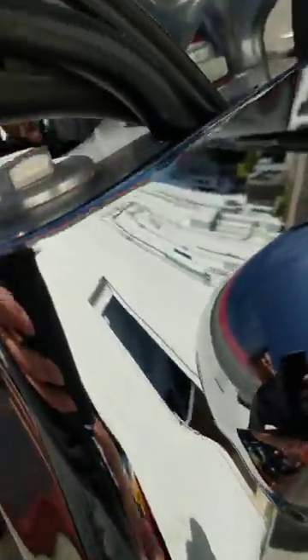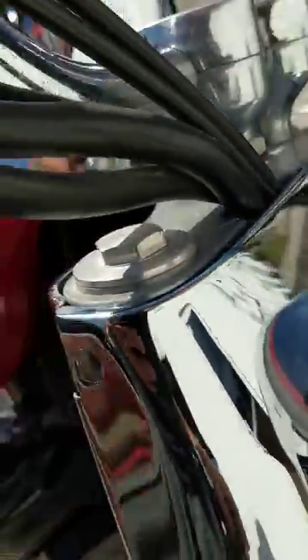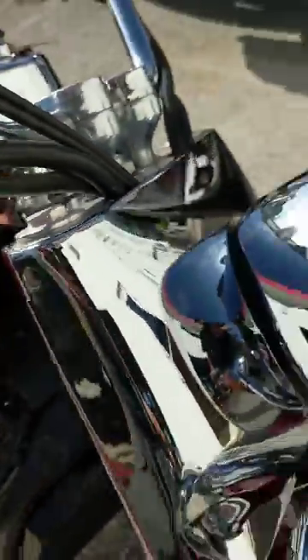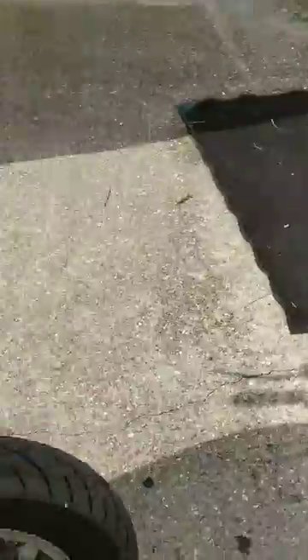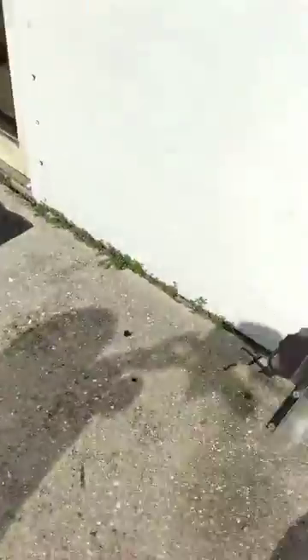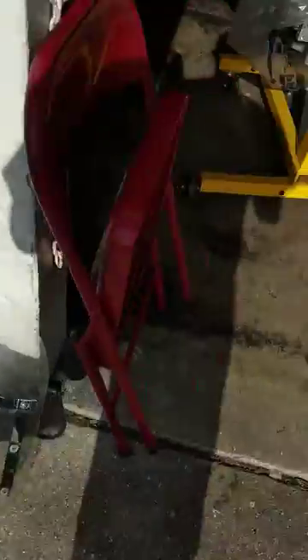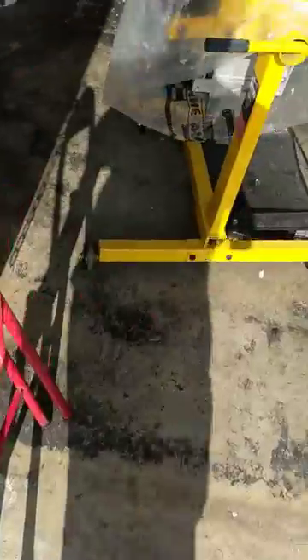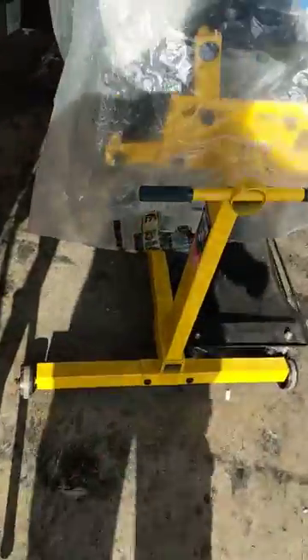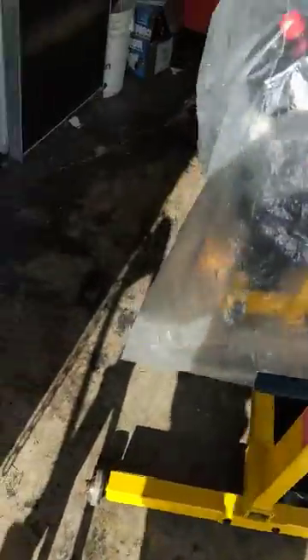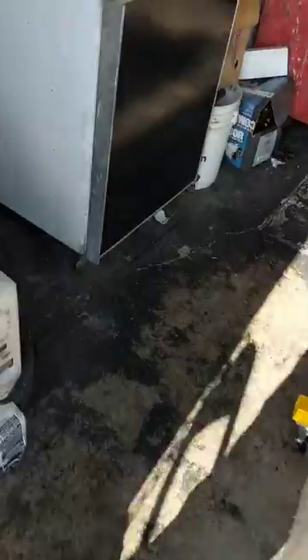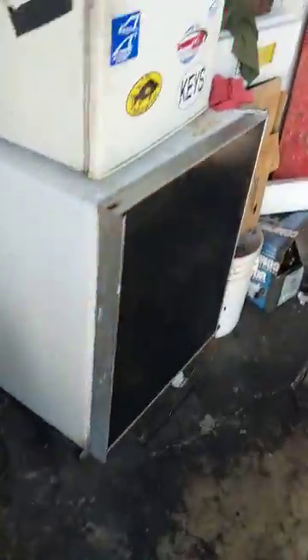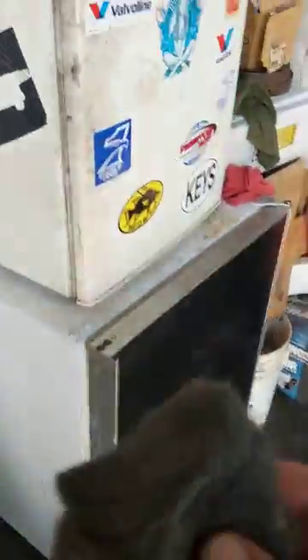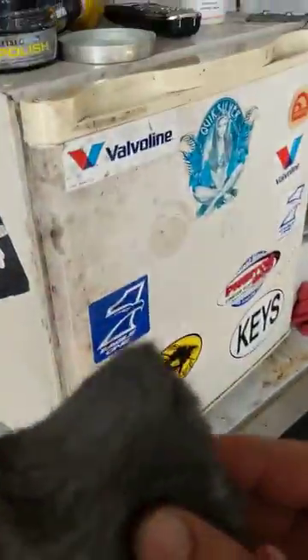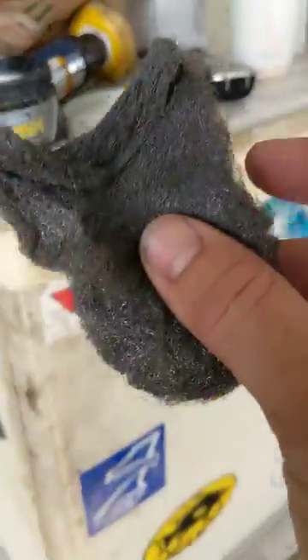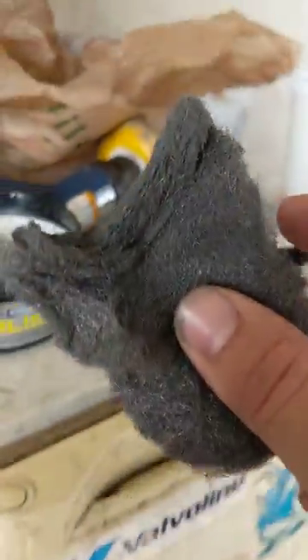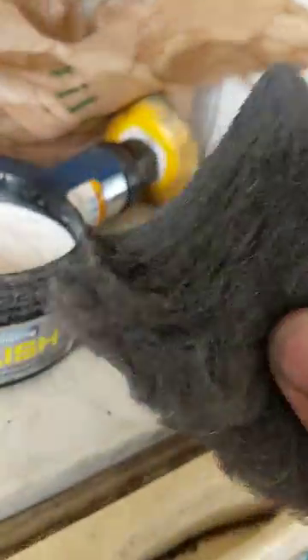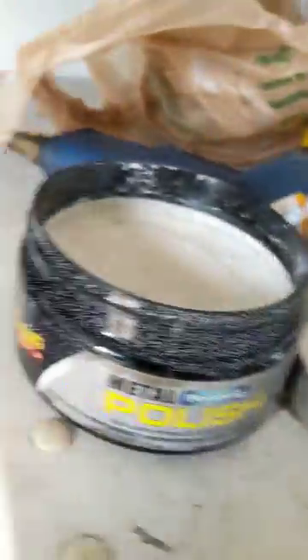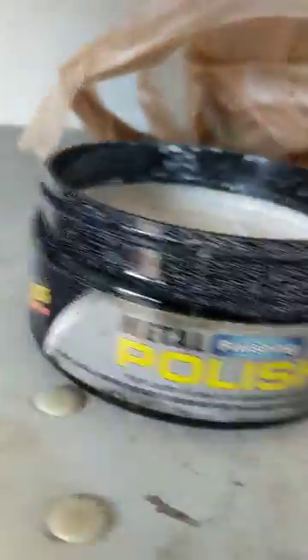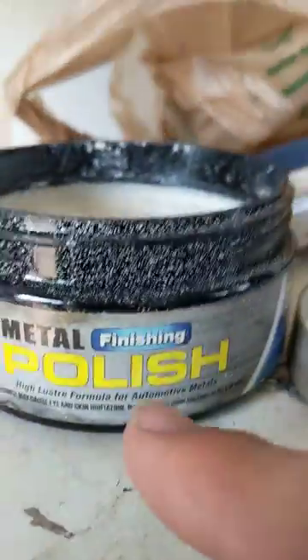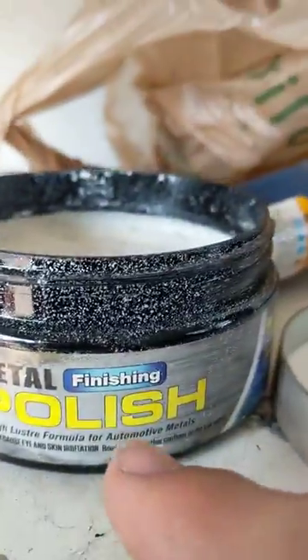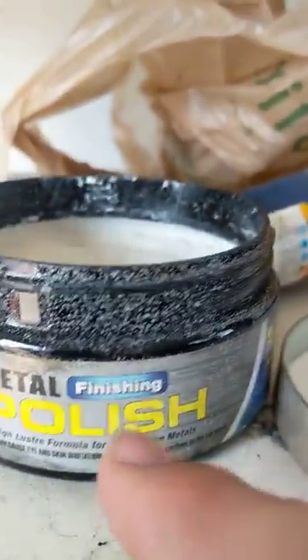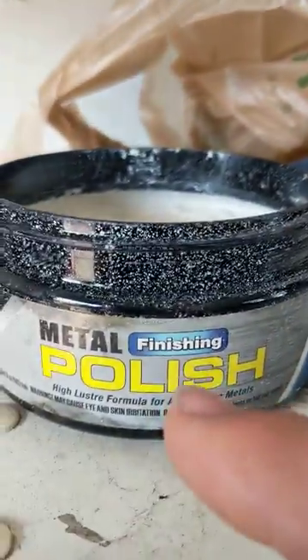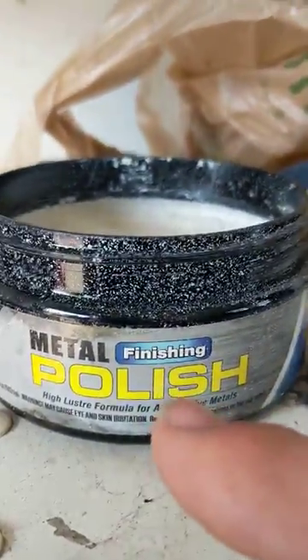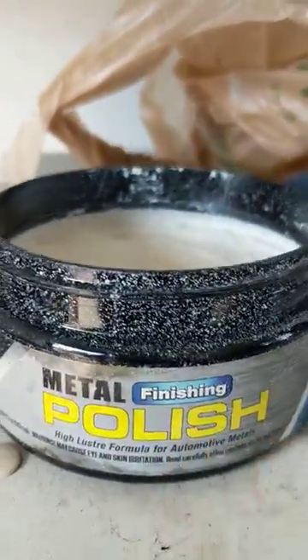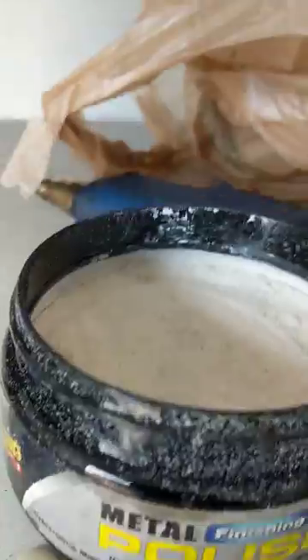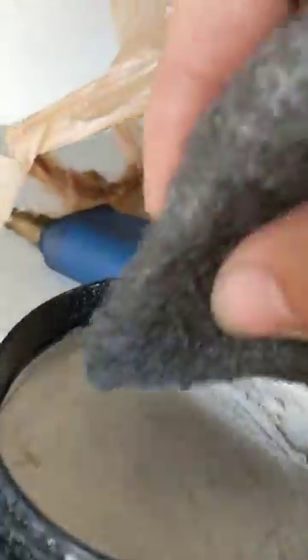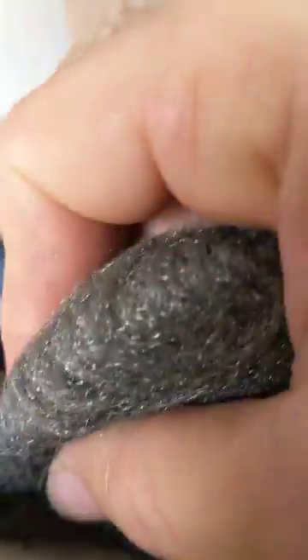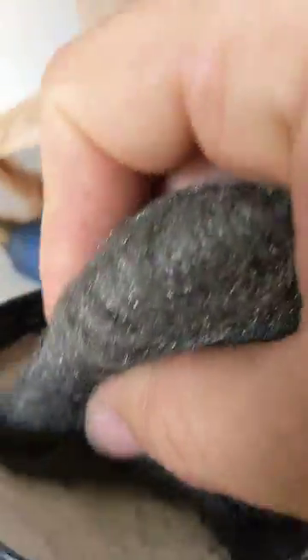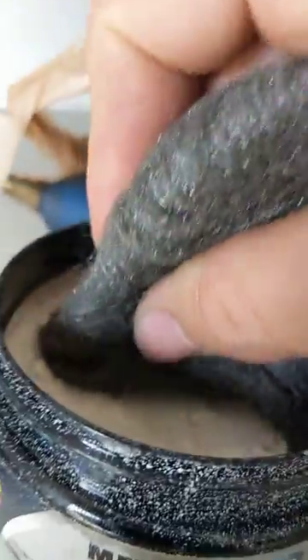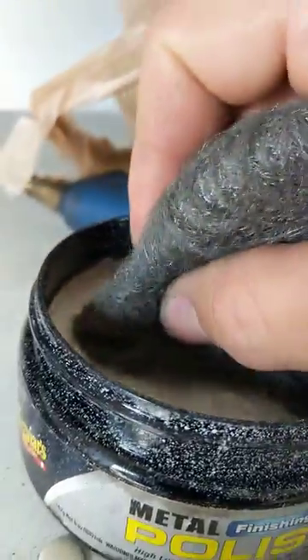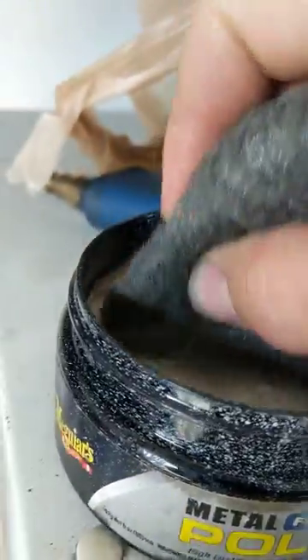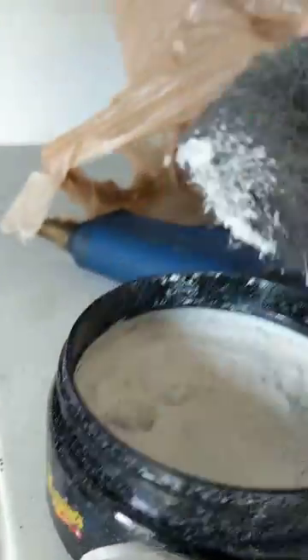So I'm going to show you. Come over here. You get extra fine steel wool, and you get metal finishing polish.